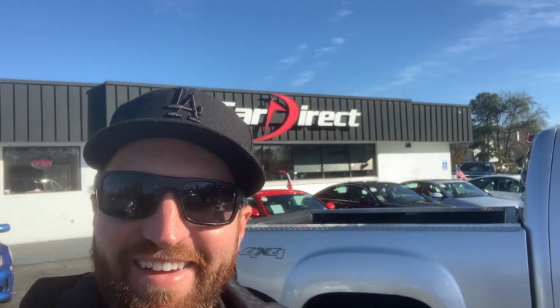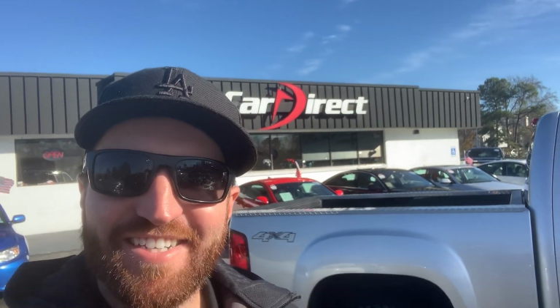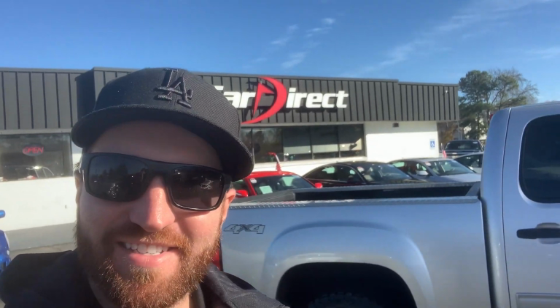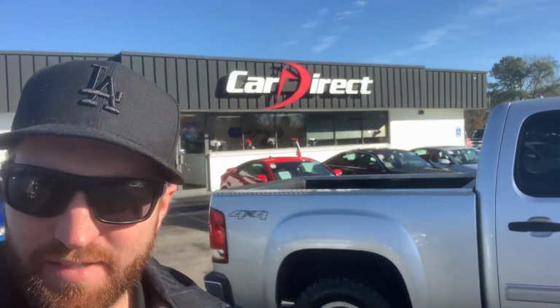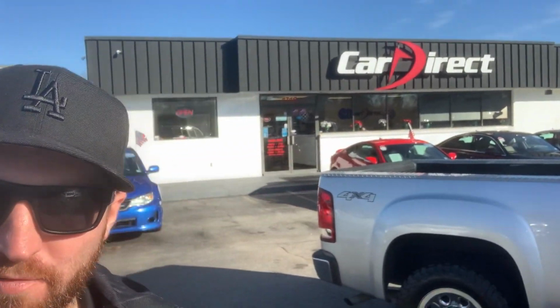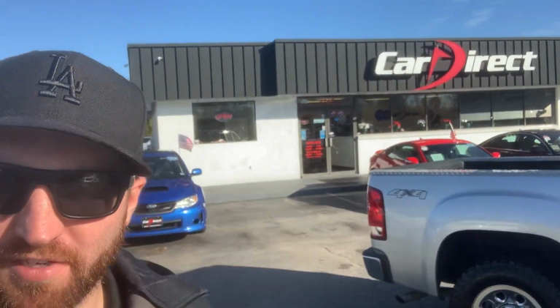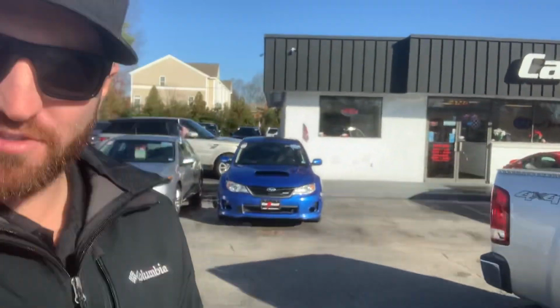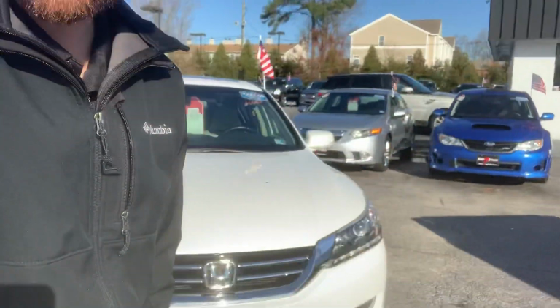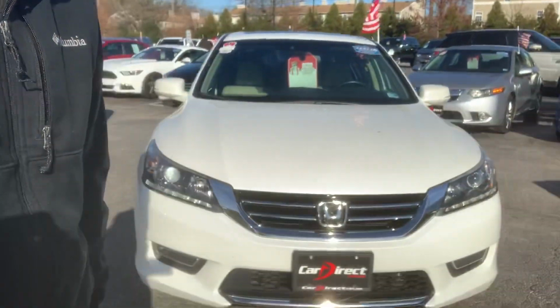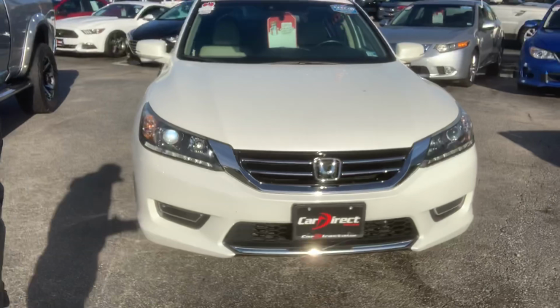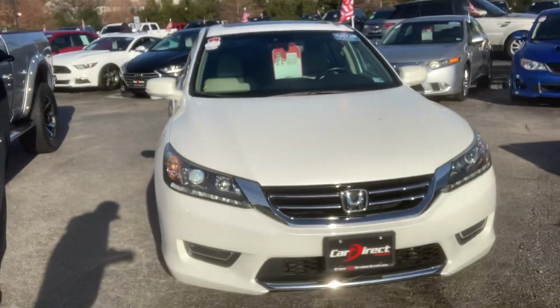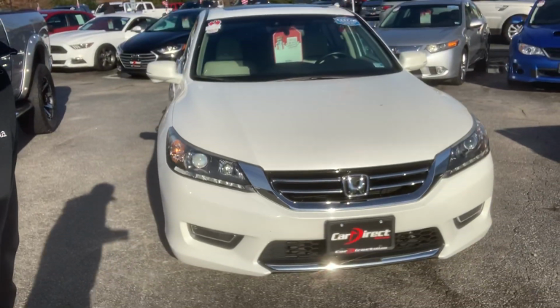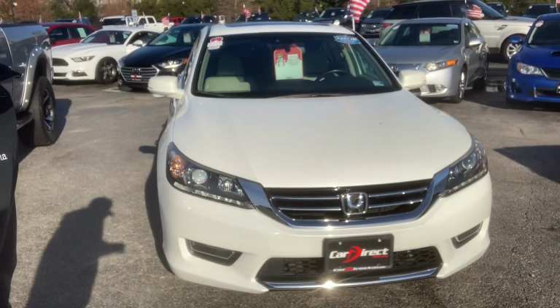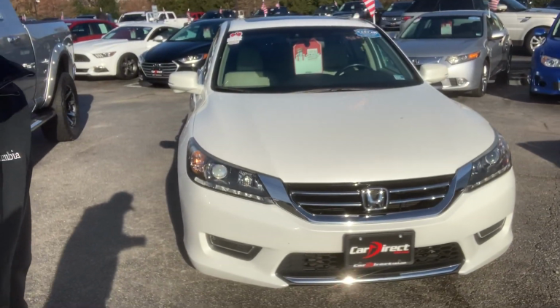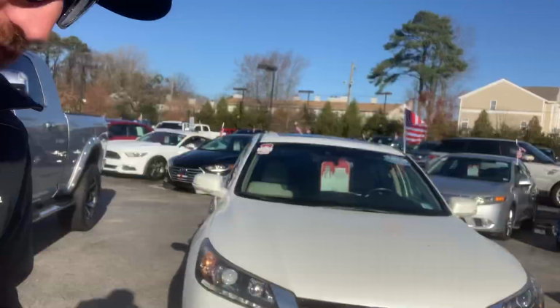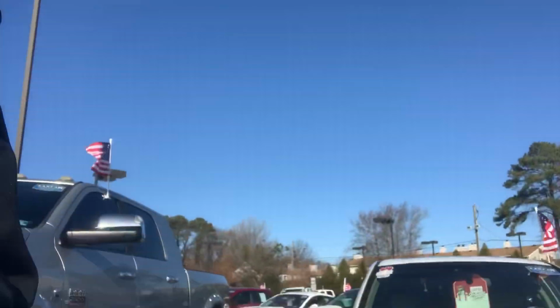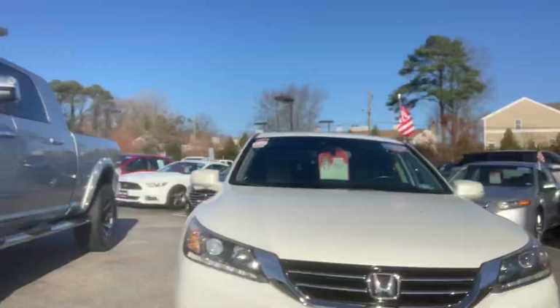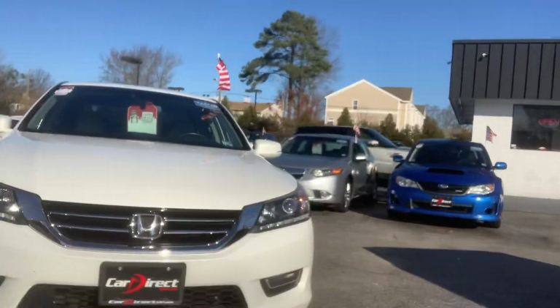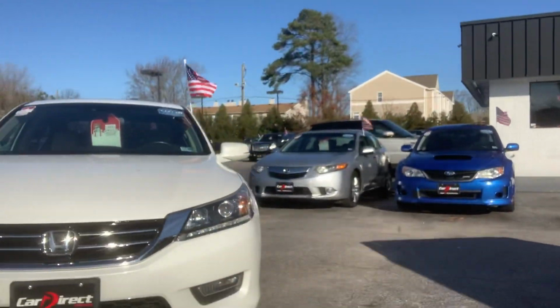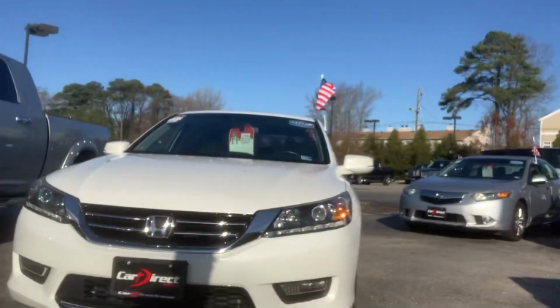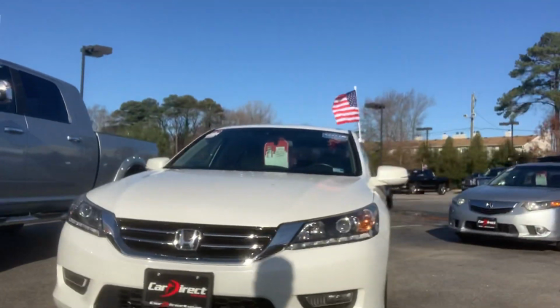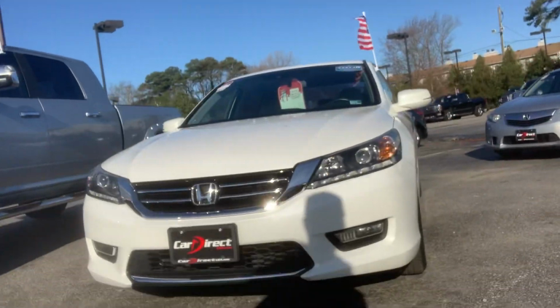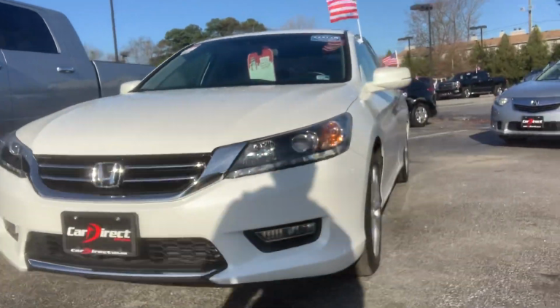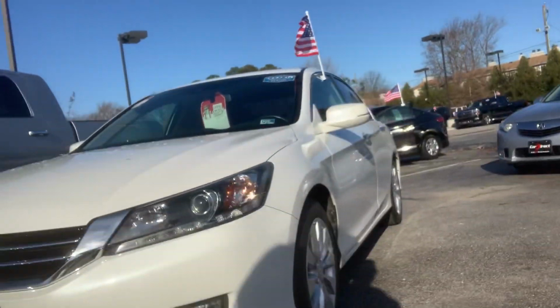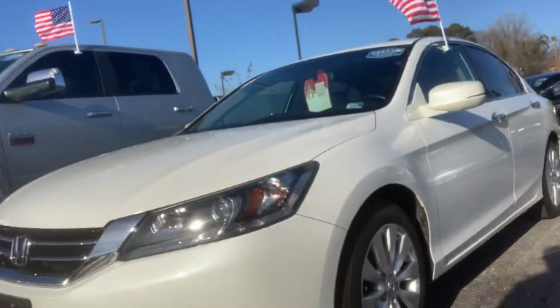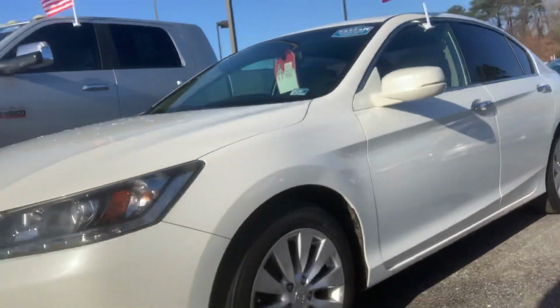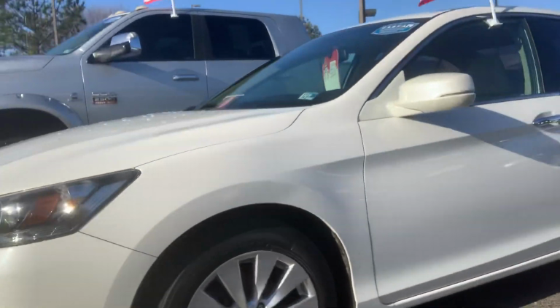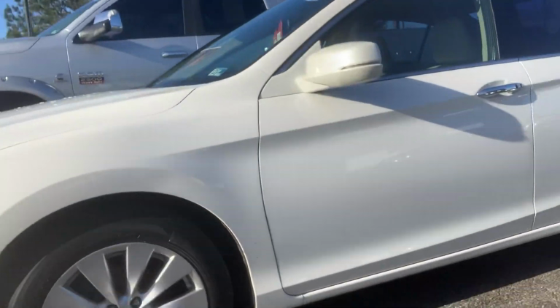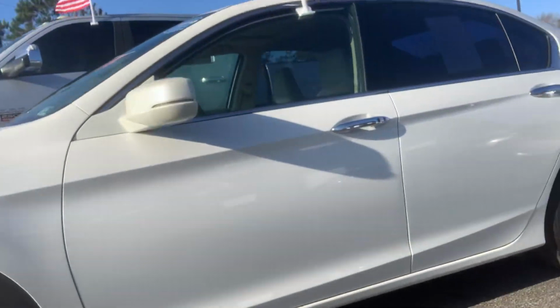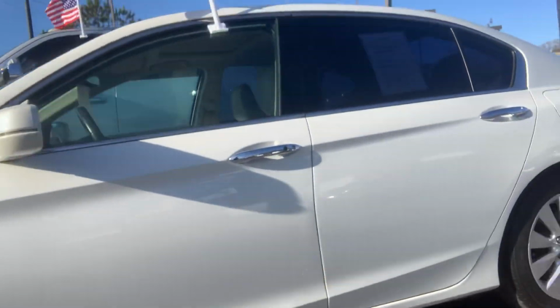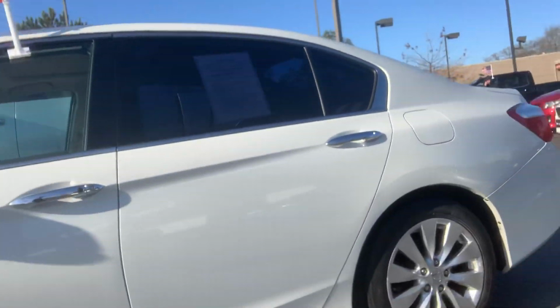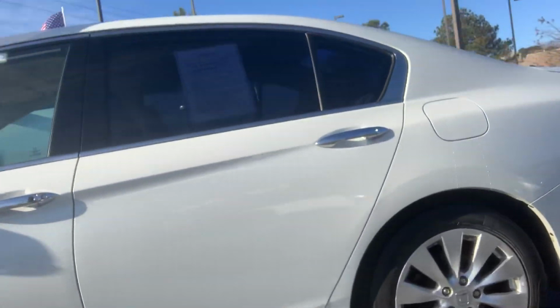Hey Cheryl, this is Dylan Spackman with Car Direct of Virginia Beach. I wanted to make this quick video for you regarding the 2013 Honda Accord you saw online this morning — I believe it was on AutoTrader. Just wanted to make this quick video so you could get a better look at everything than just the pictures.